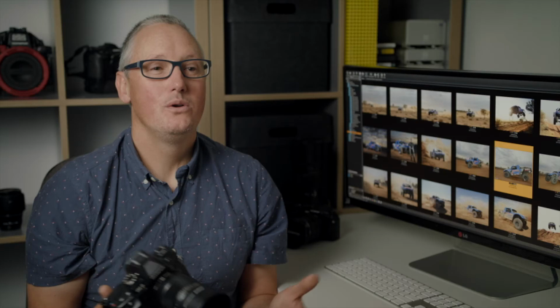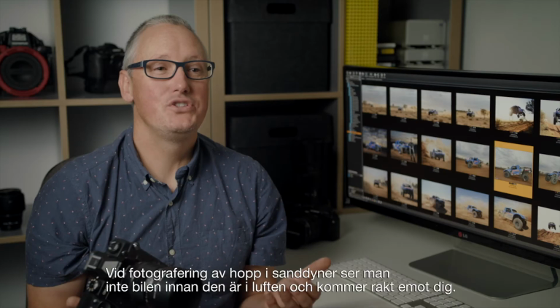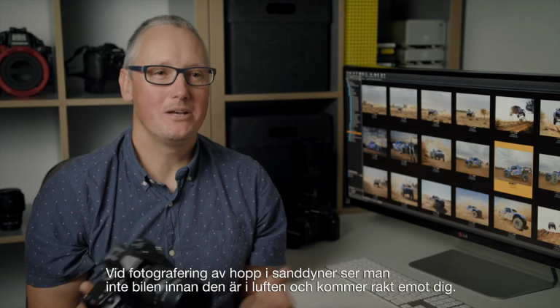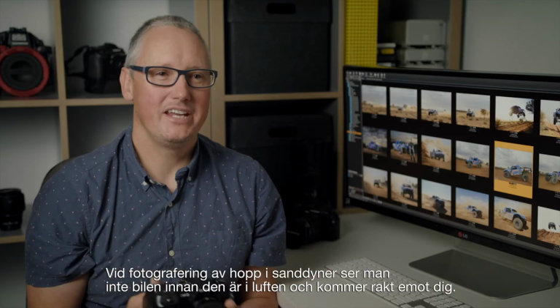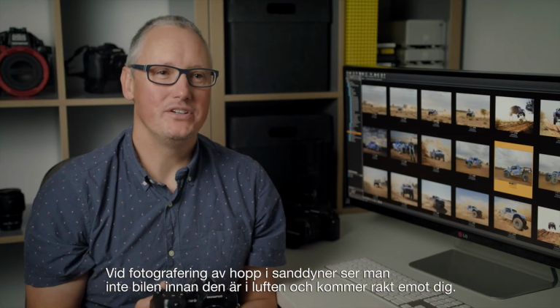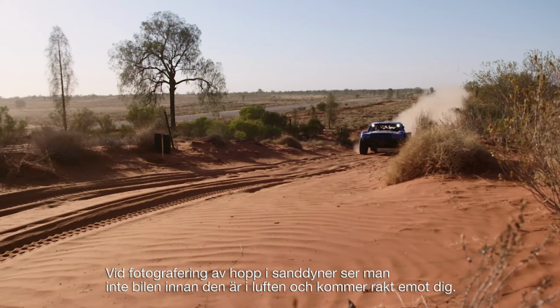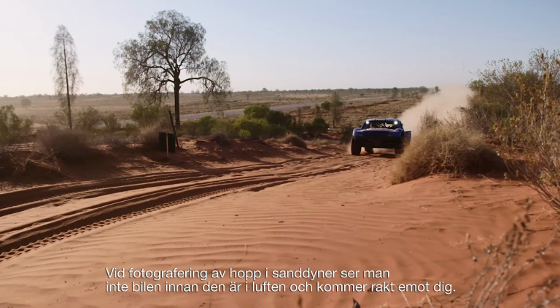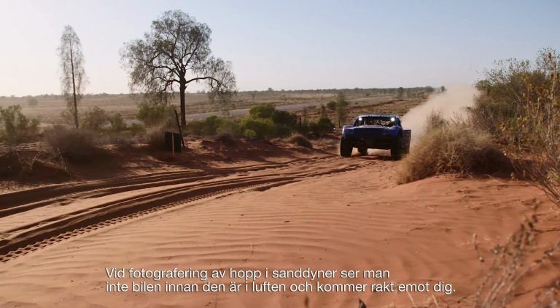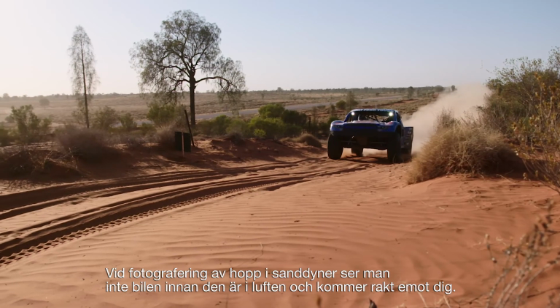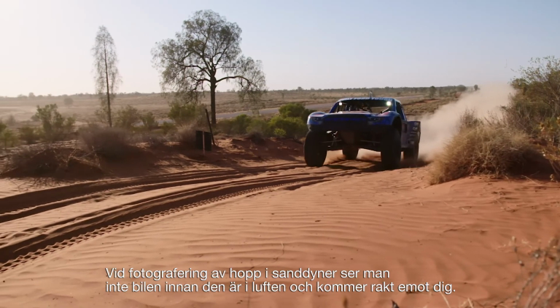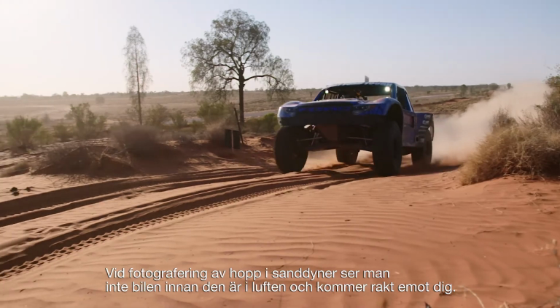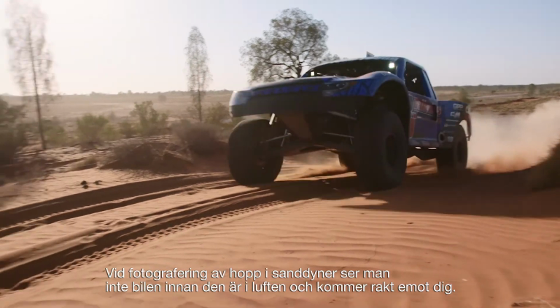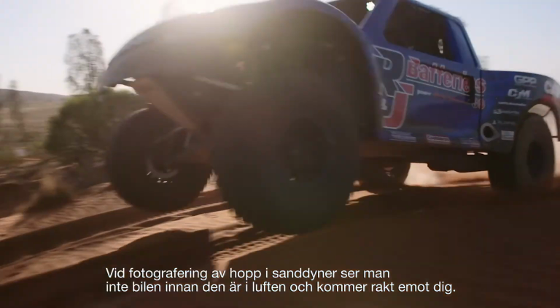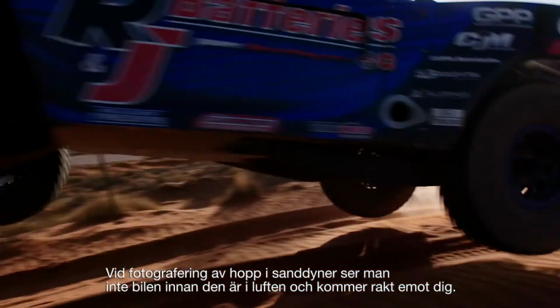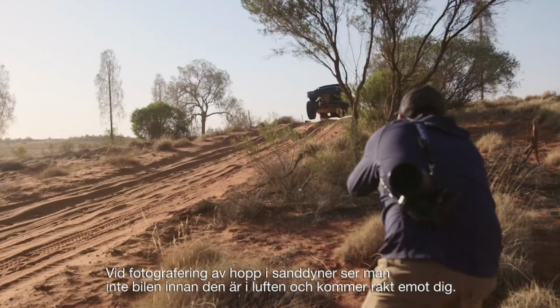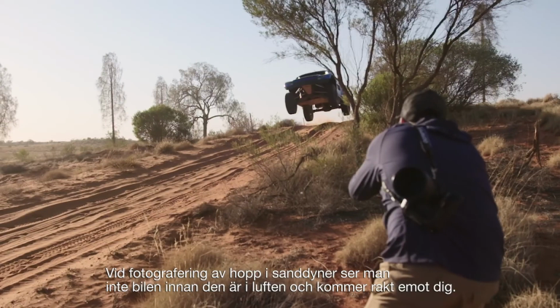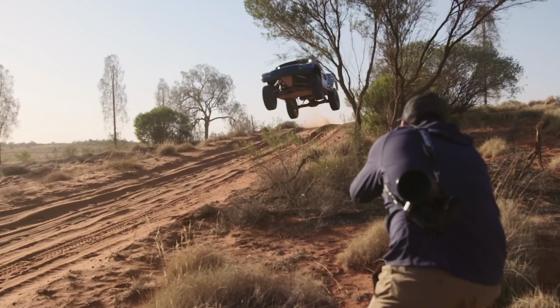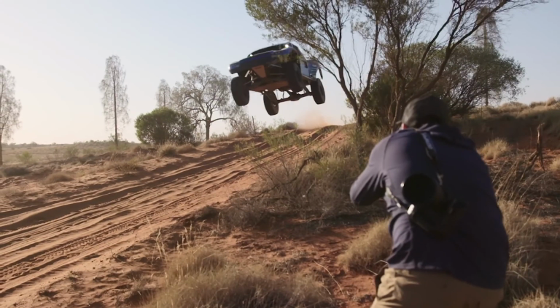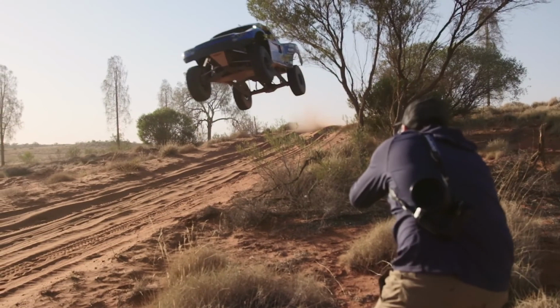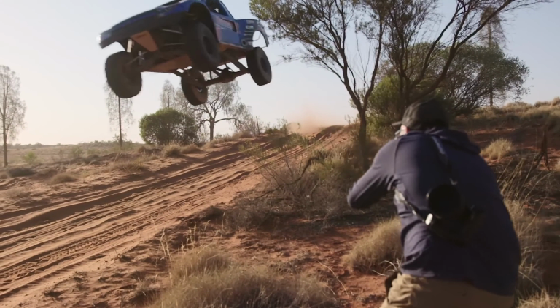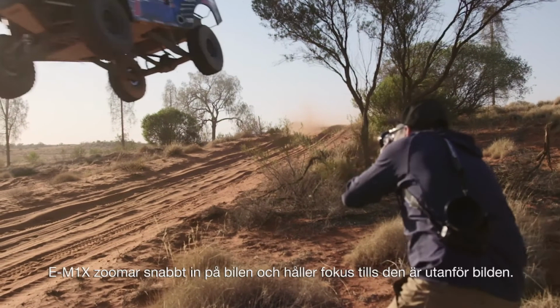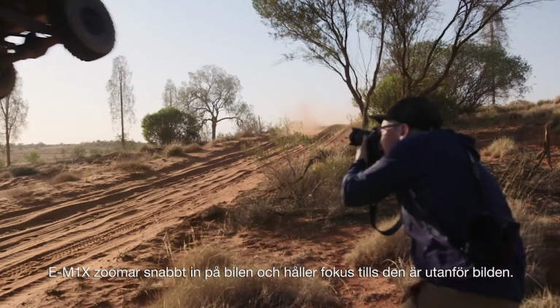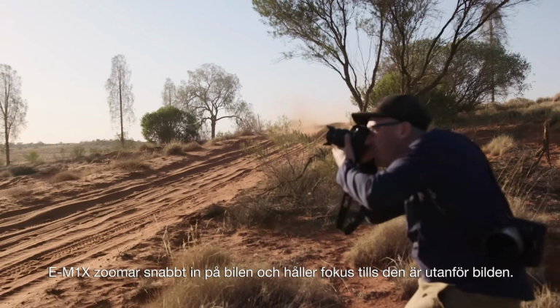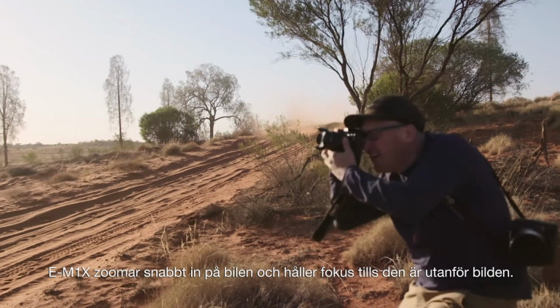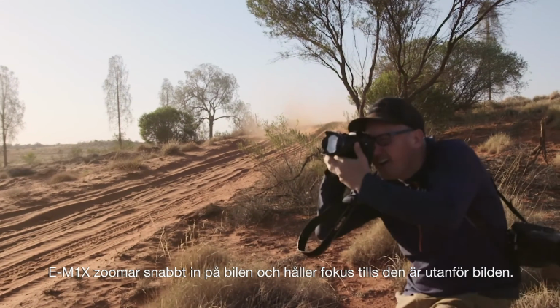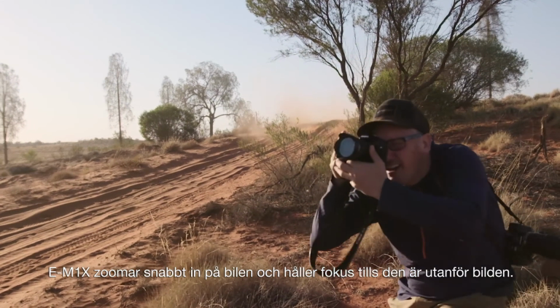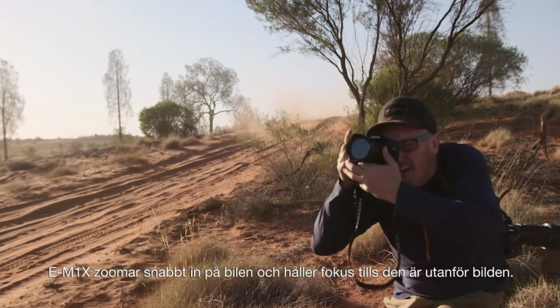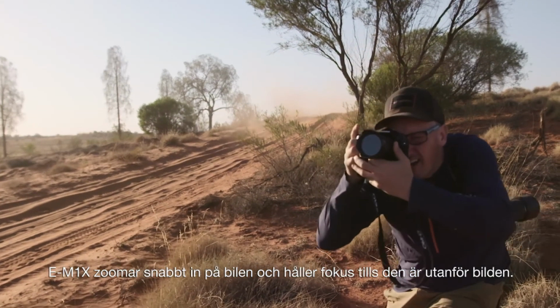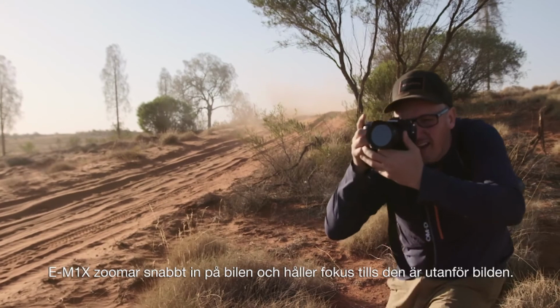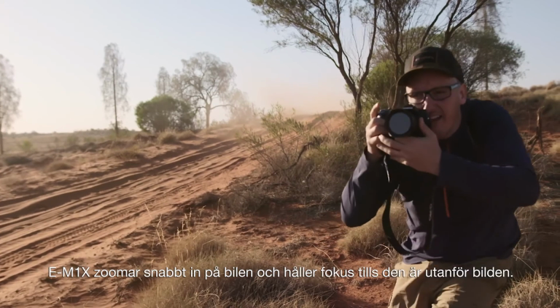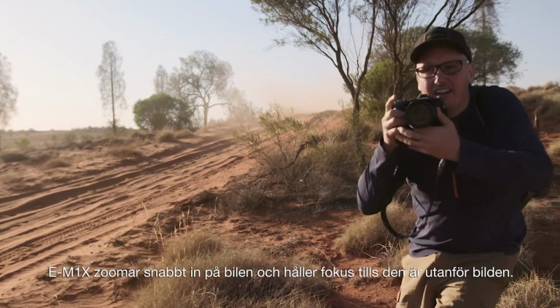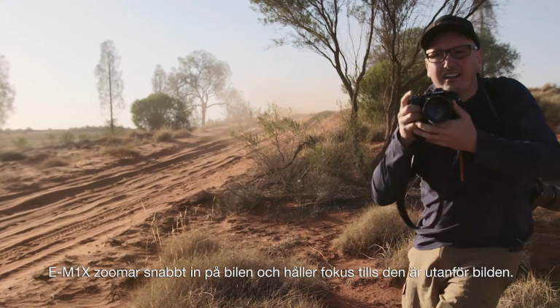When shooting jumps in sand dunes, you don't get to see the truck until it's airborne and coming straight at you. The E-M1X acquires the truck quickly and holds focus until it's left the frame.